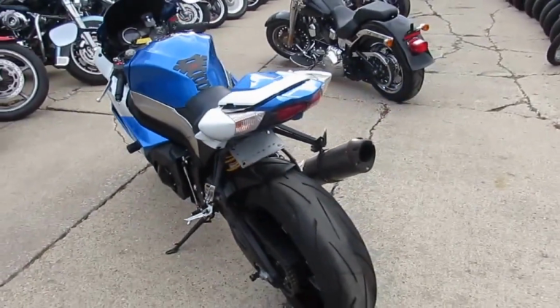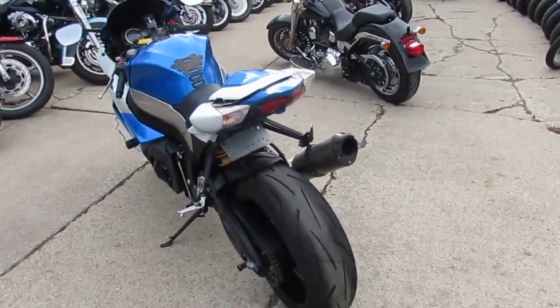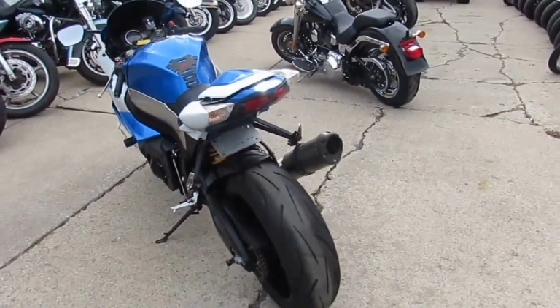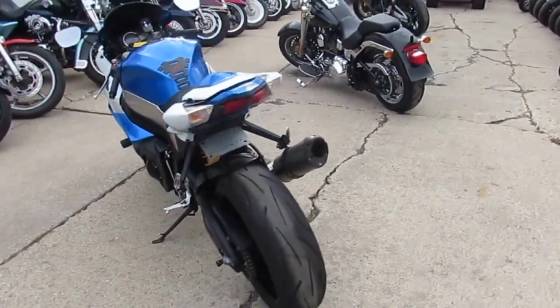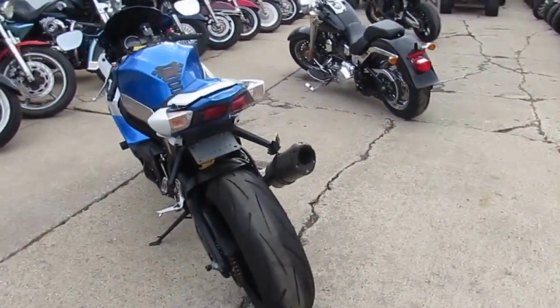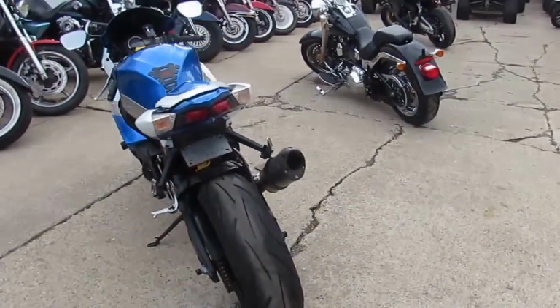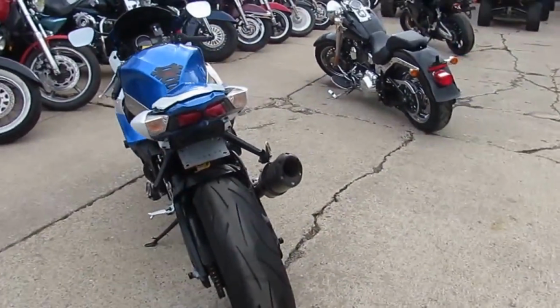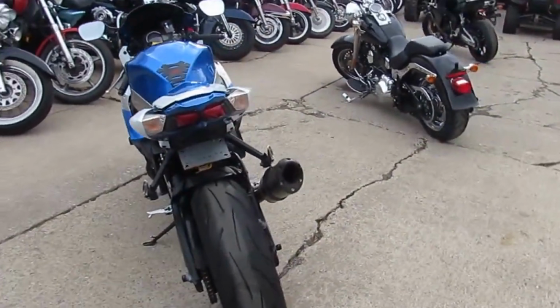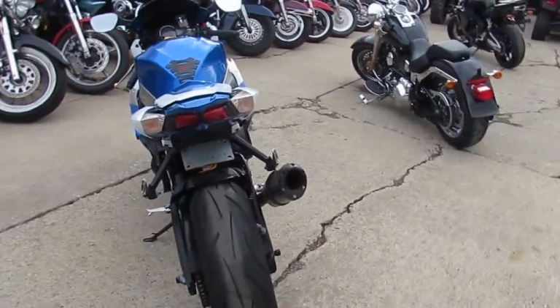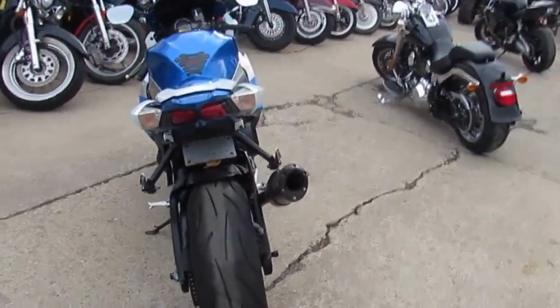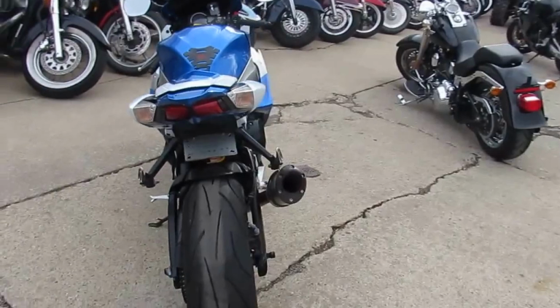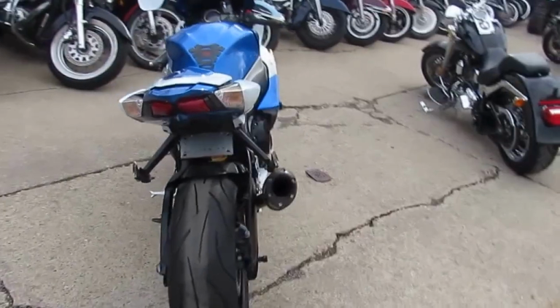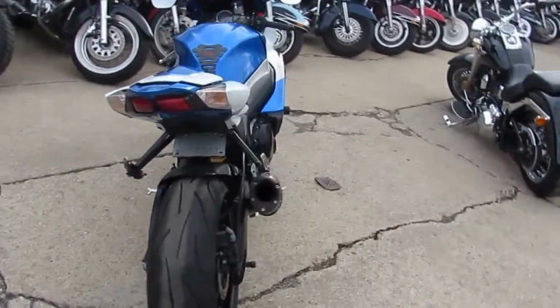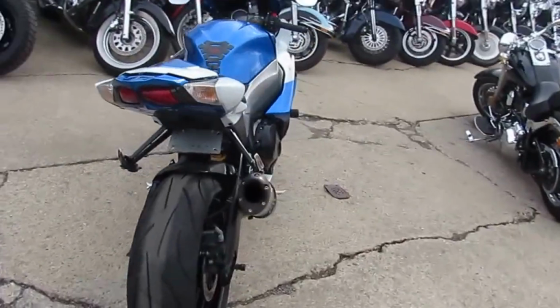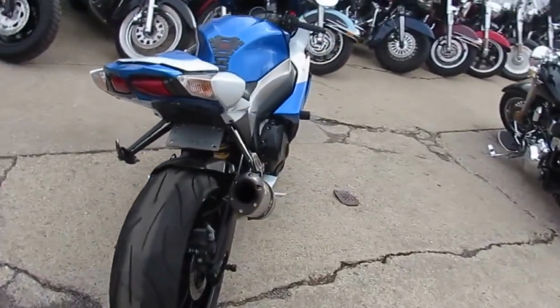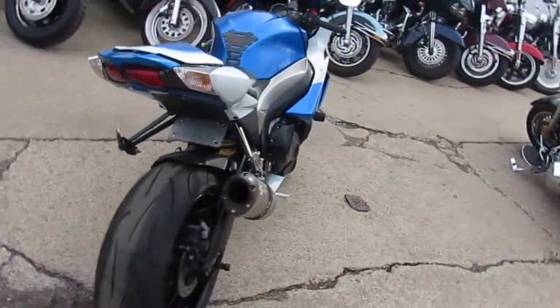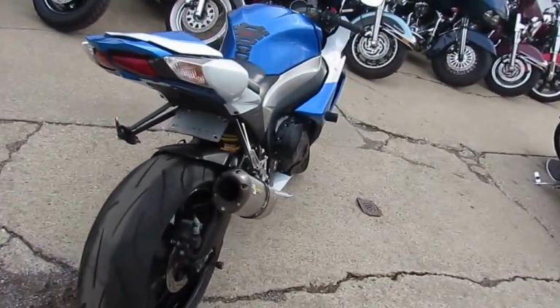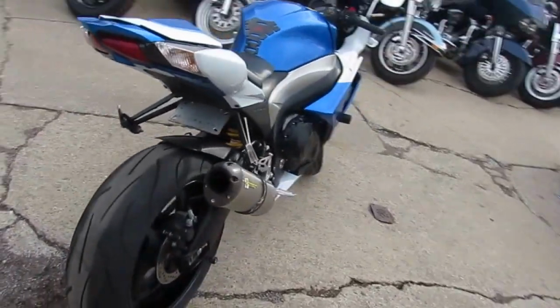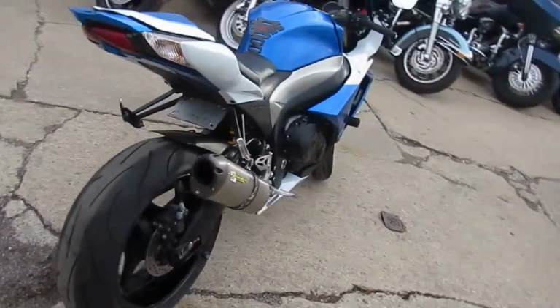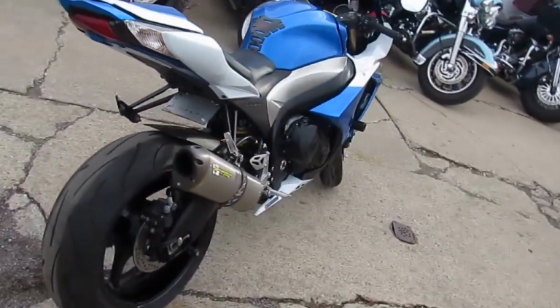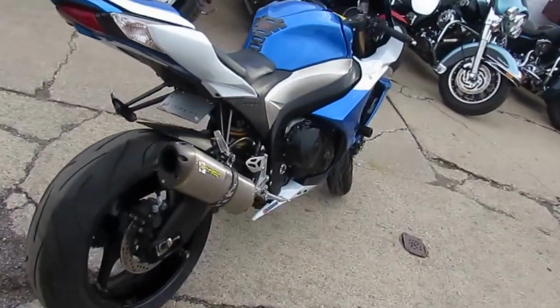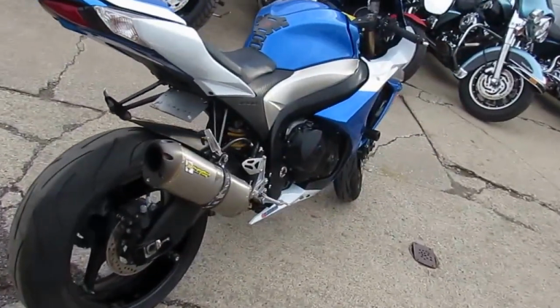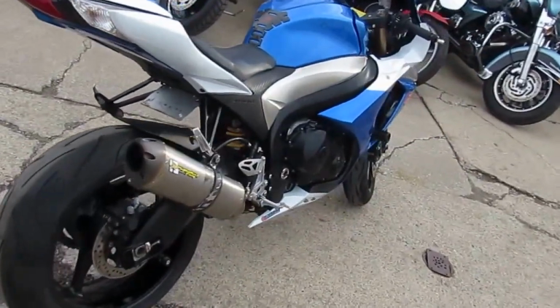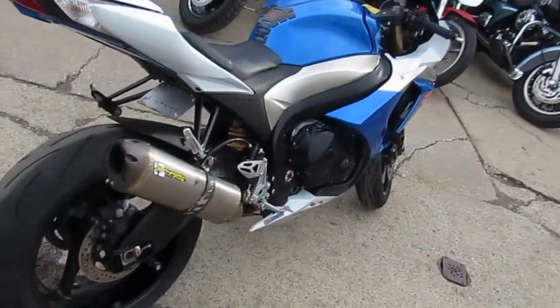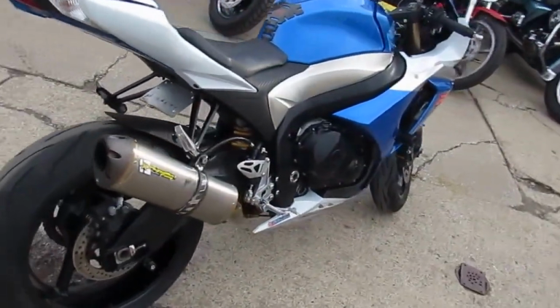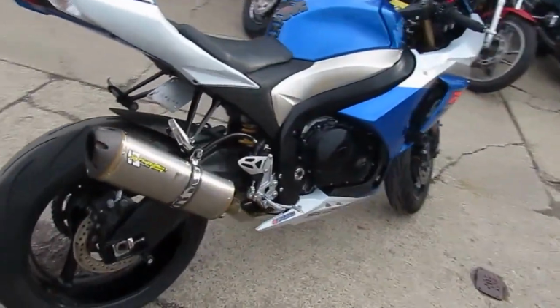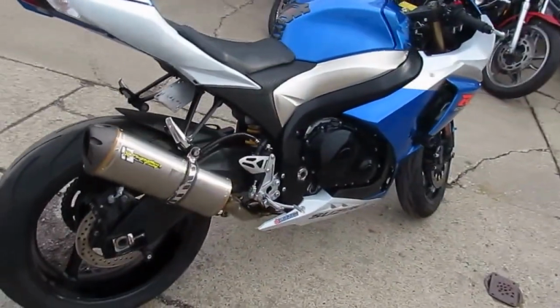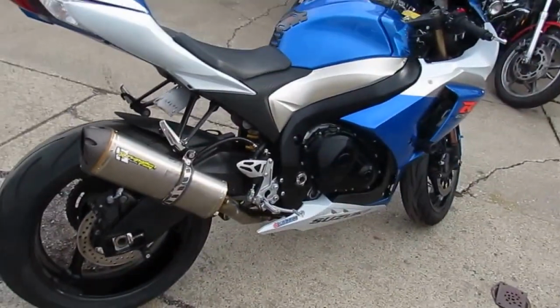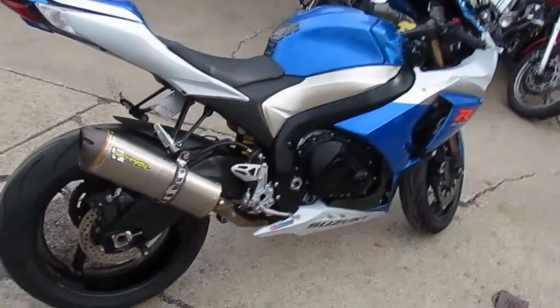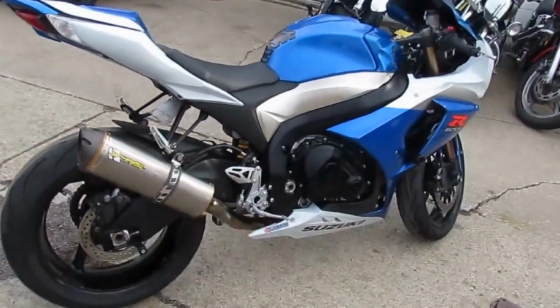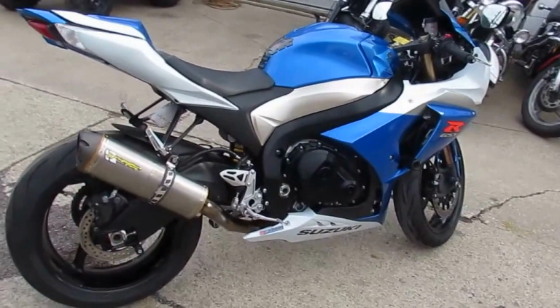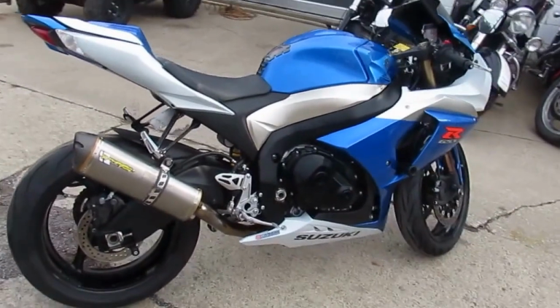frame sliders, fender eliminator kit, tinted windscreen and more. Tear up the streets on this Gixxer, well done, for only $79.99.